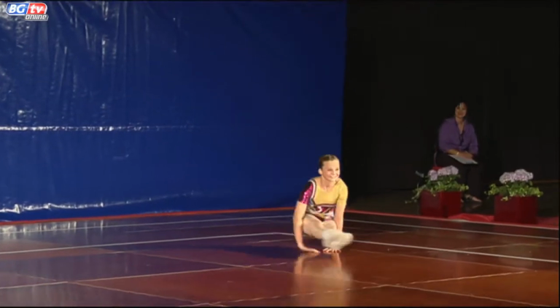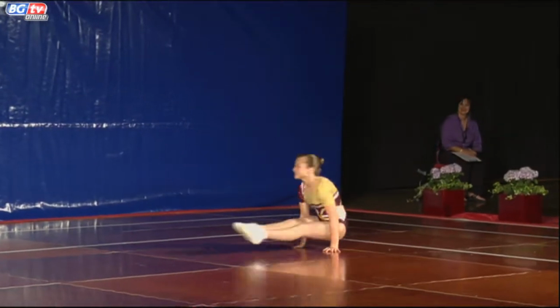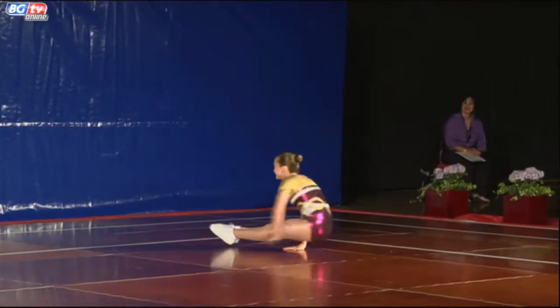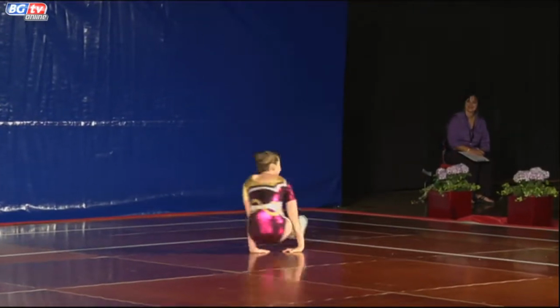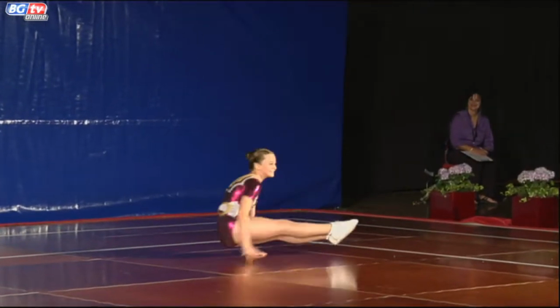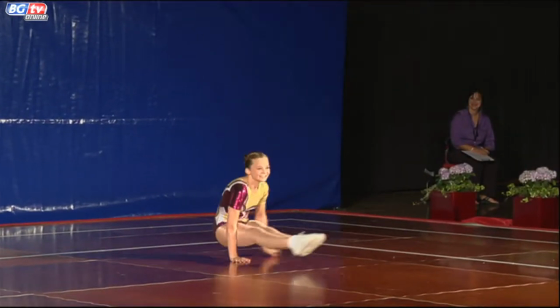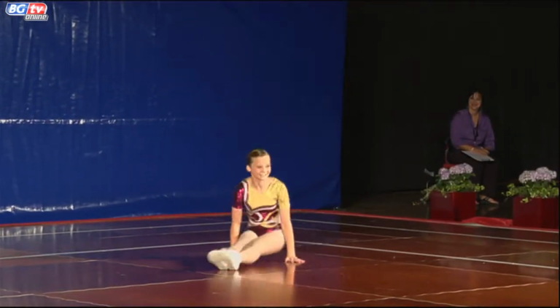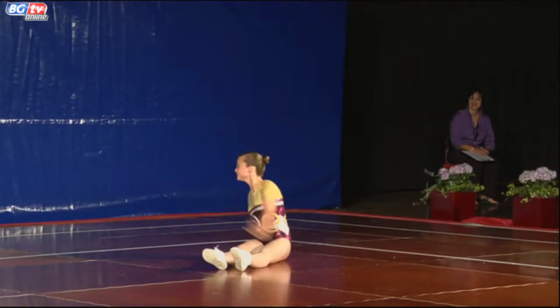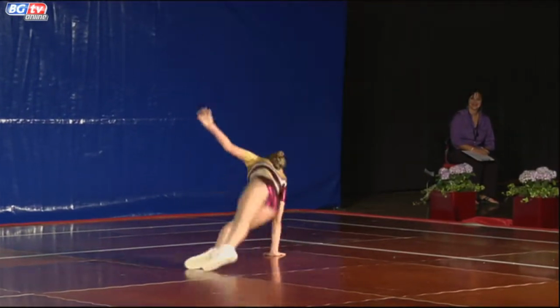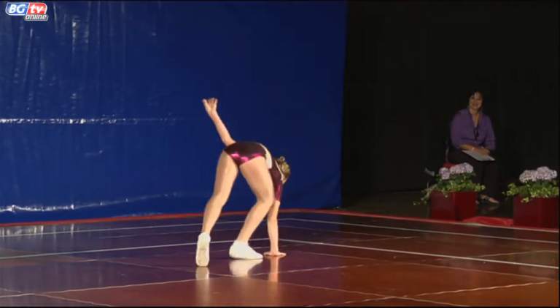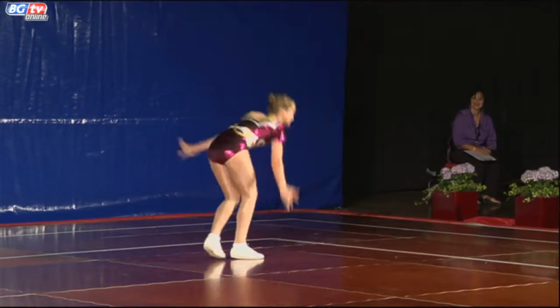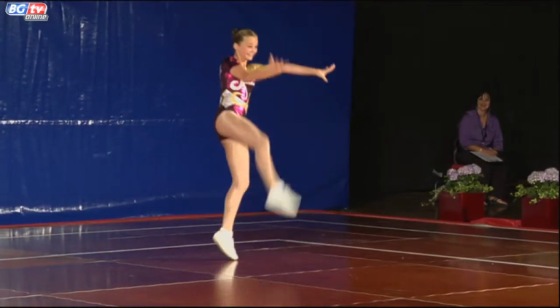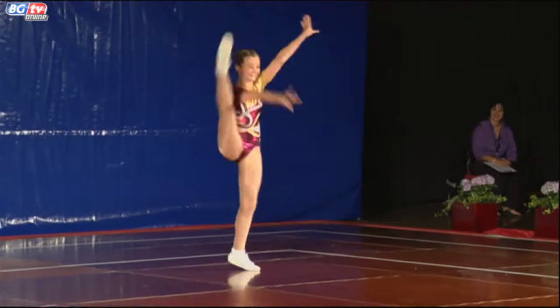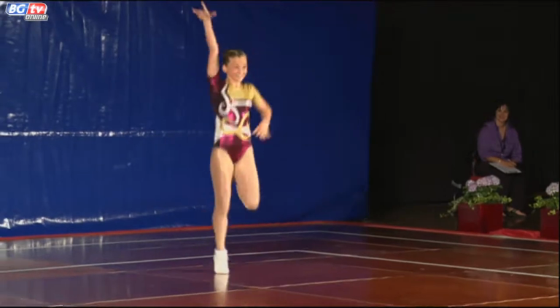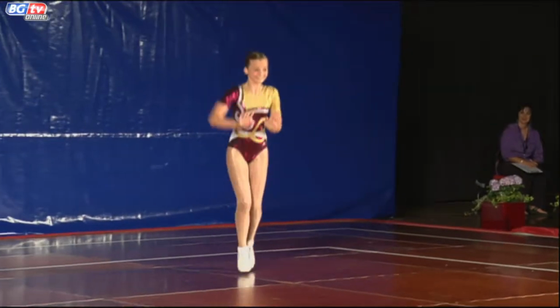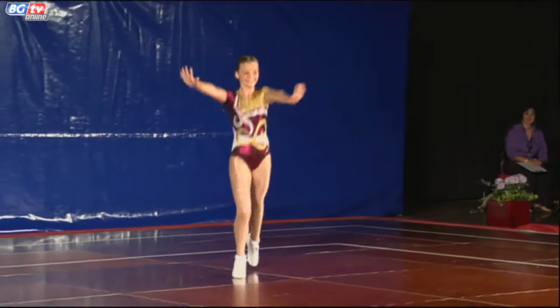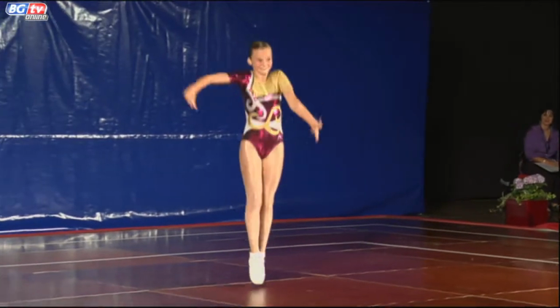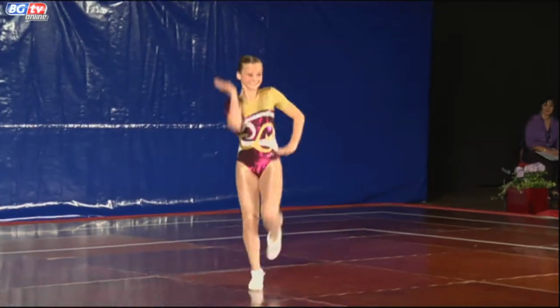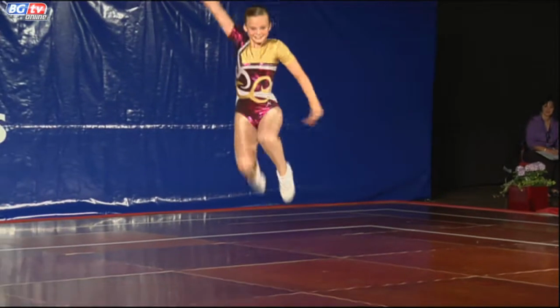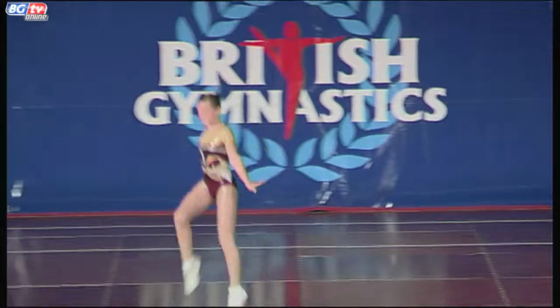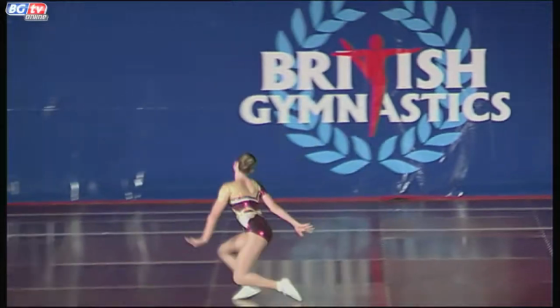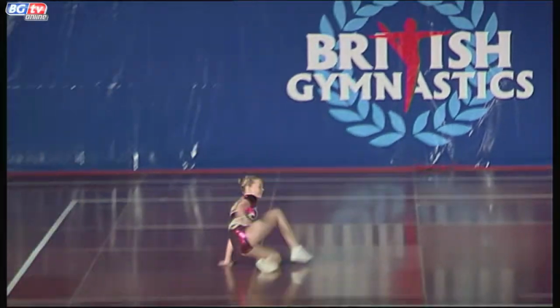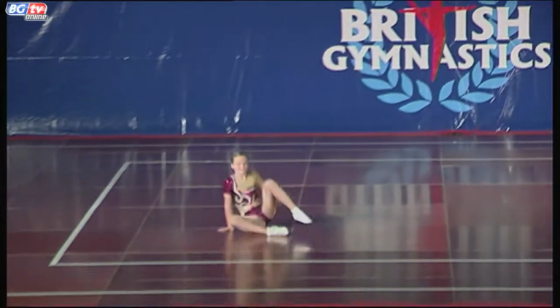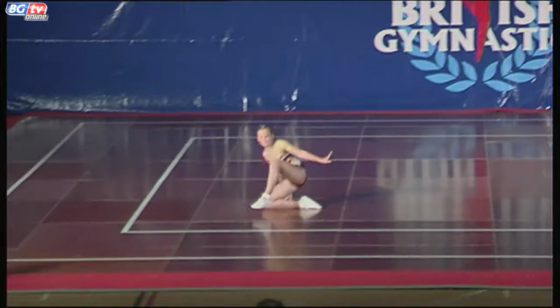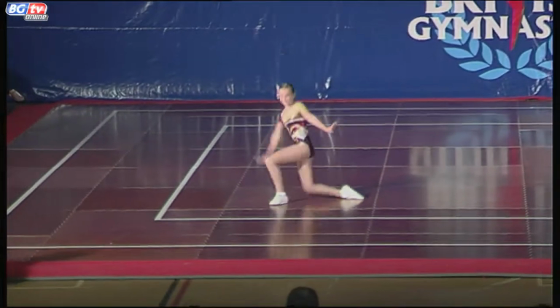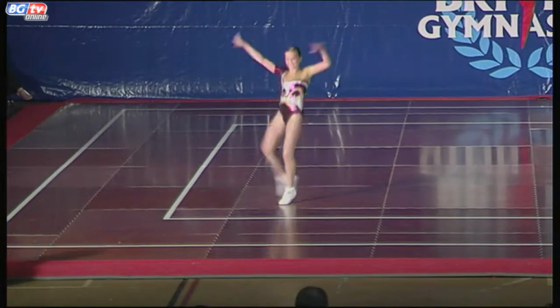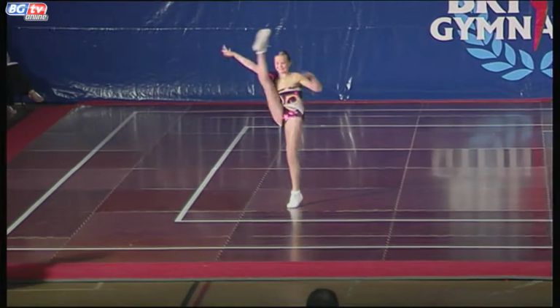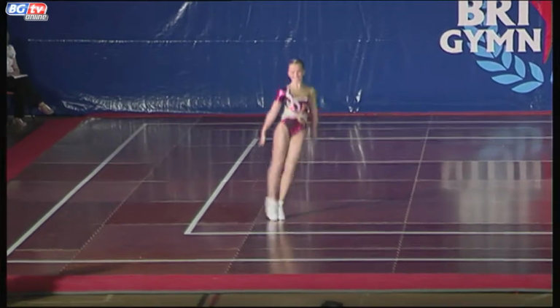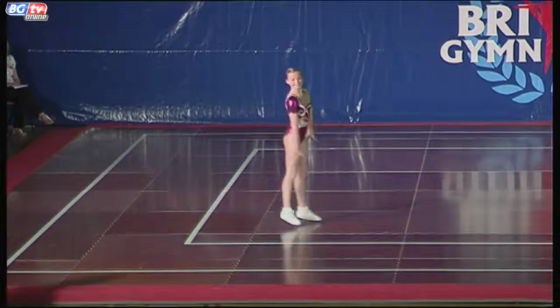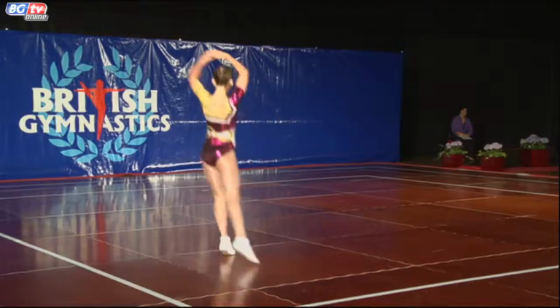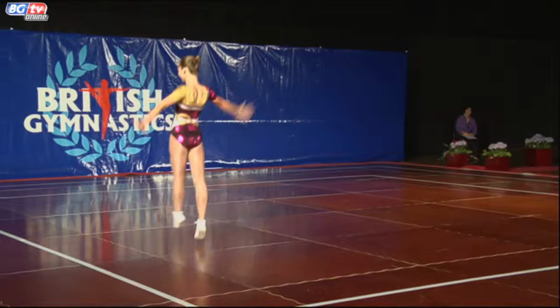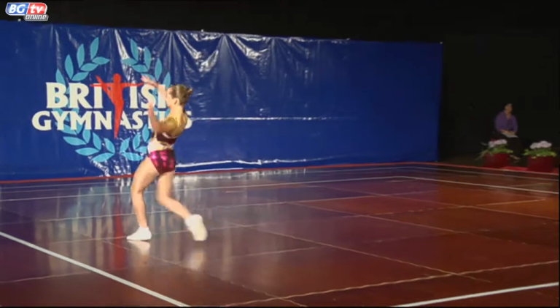Amelia goes straight into her L-turn, lovely high kick. Again, another very elegant gymnast.